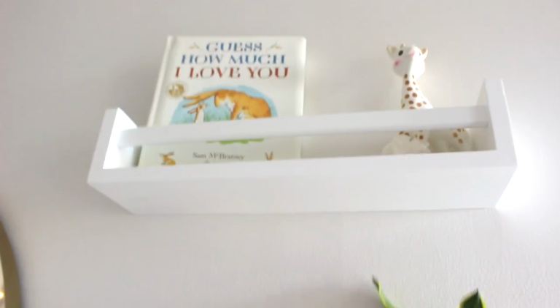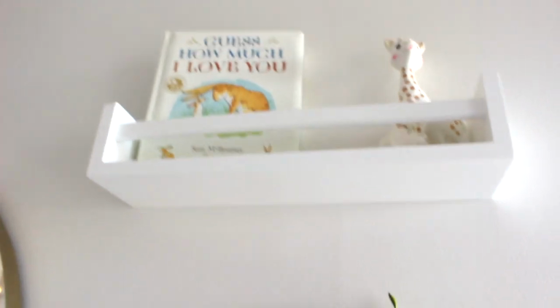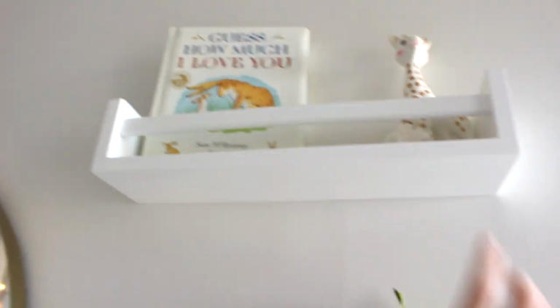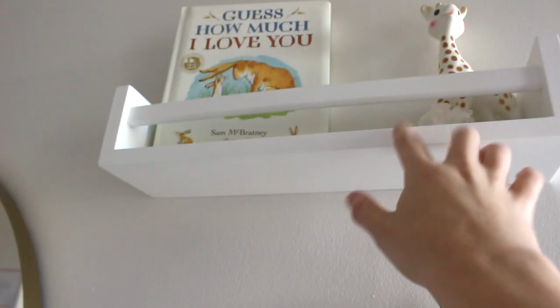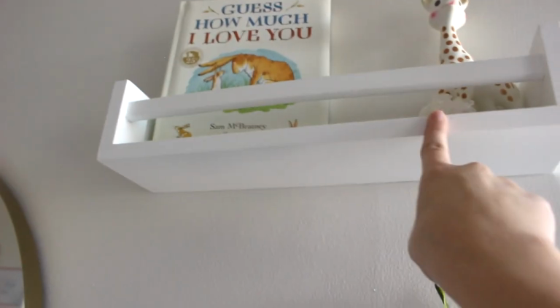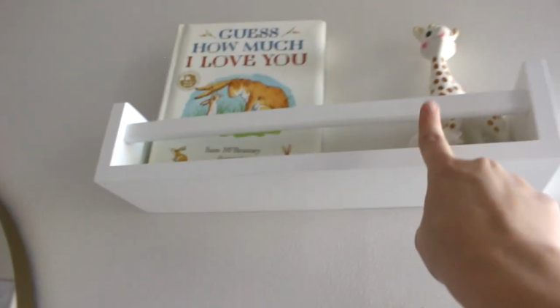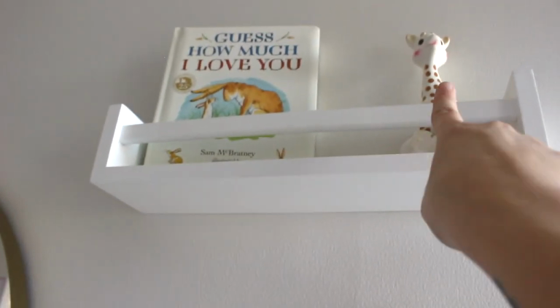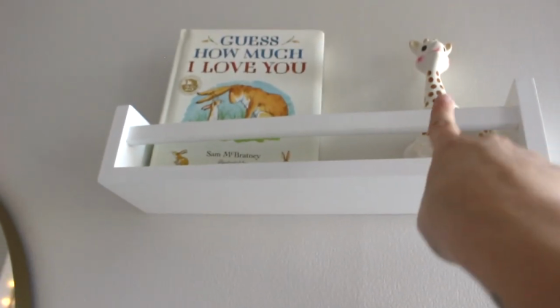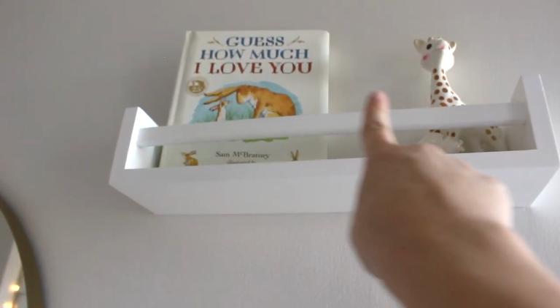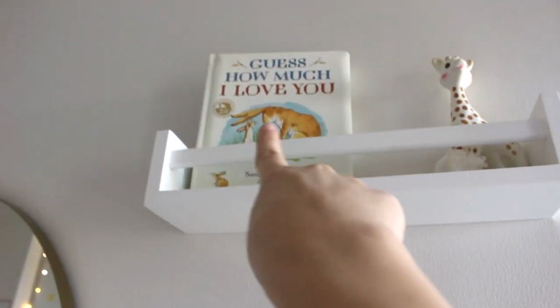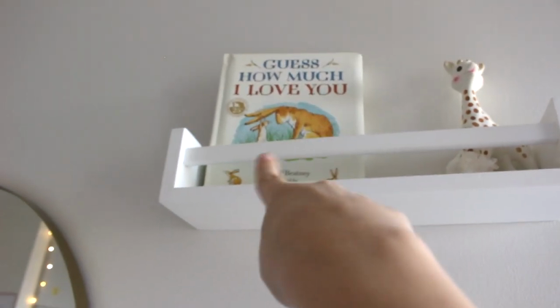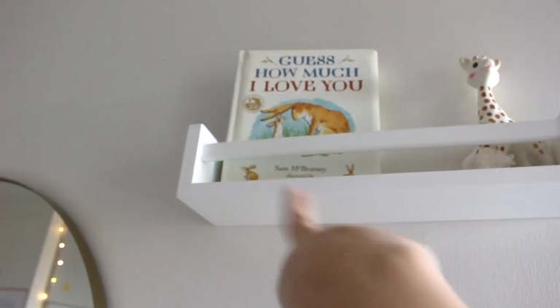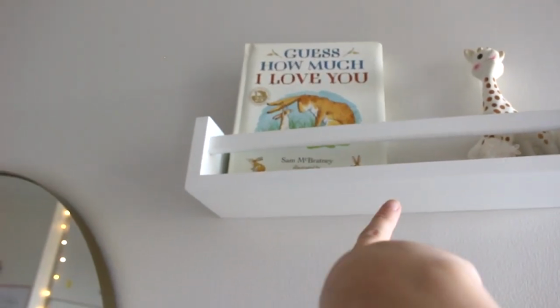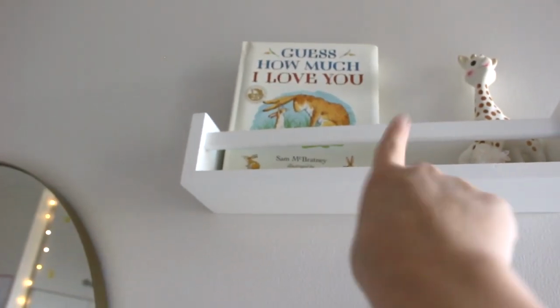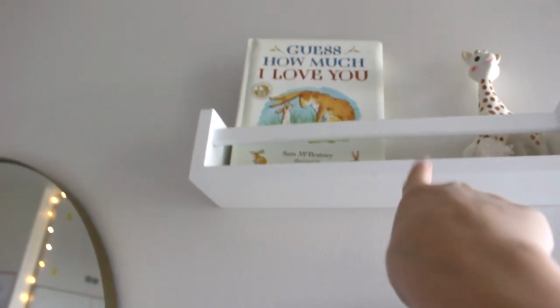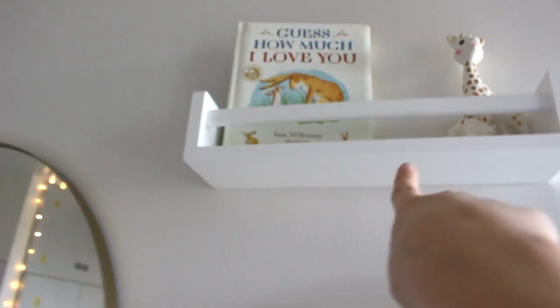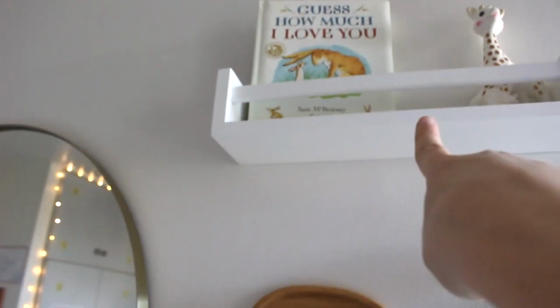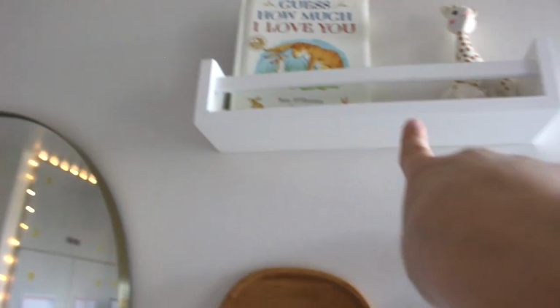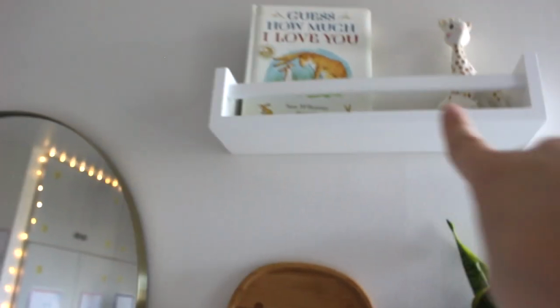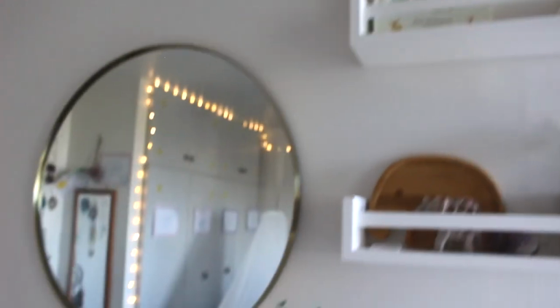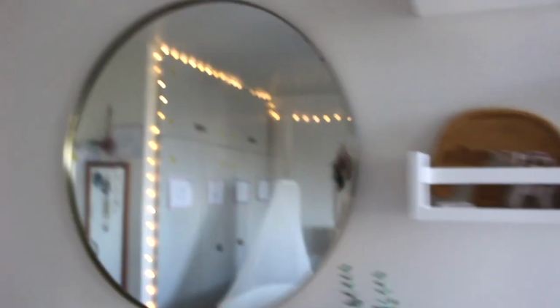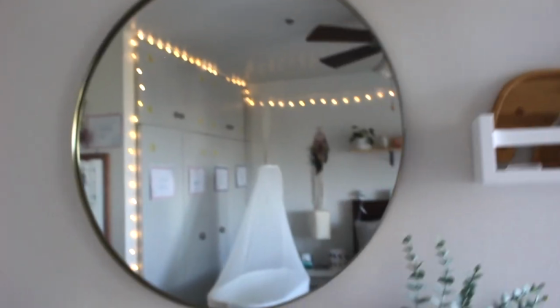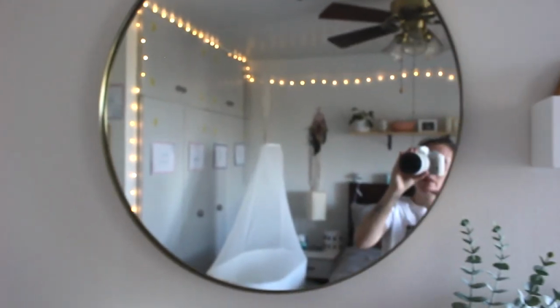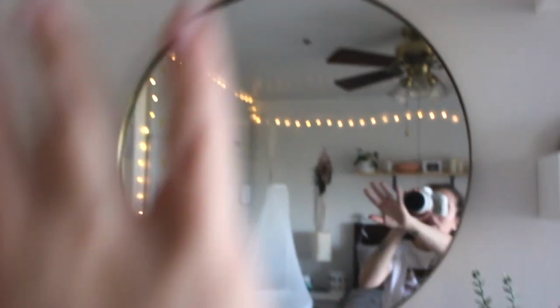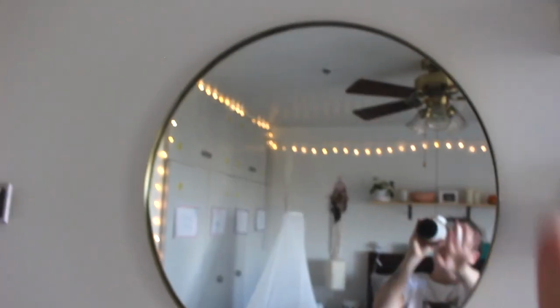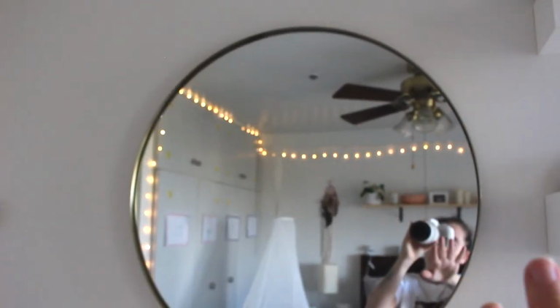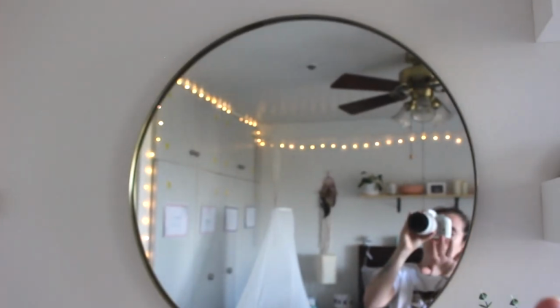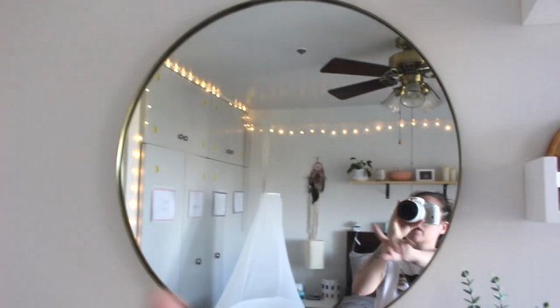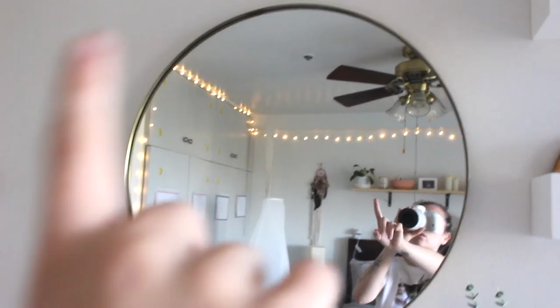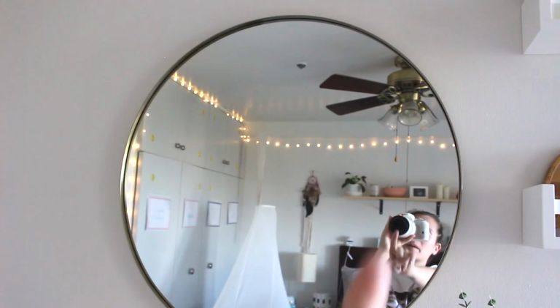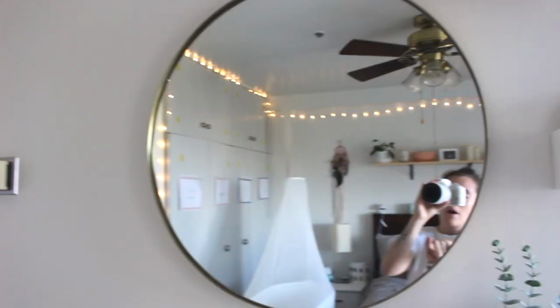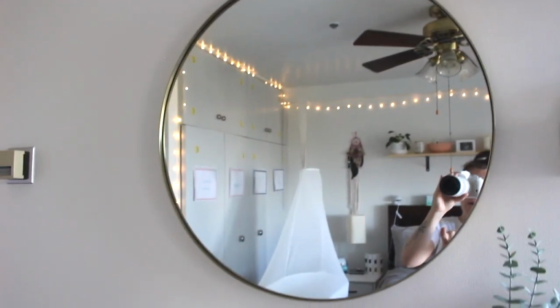Then on the top shelf we have a clear quartz, we have Sophie, a 'Guess How Much I Love You' book. And then I had a cactus plant there but it died. And then we have this circle with a gold rim mirror.